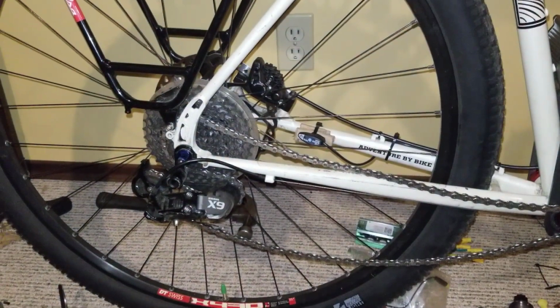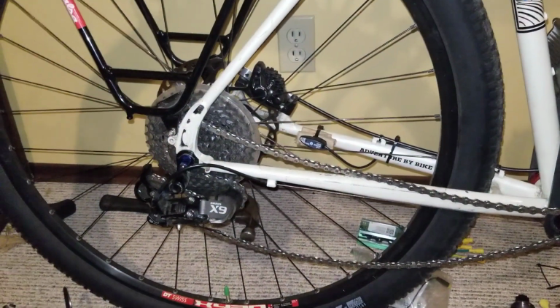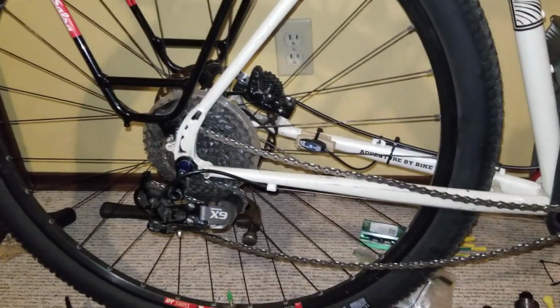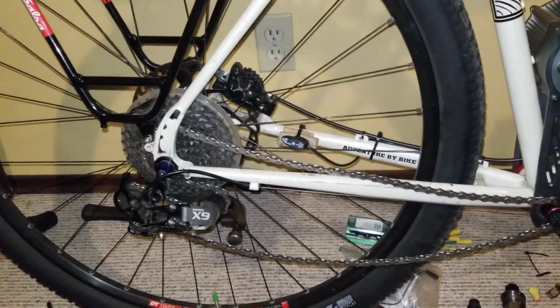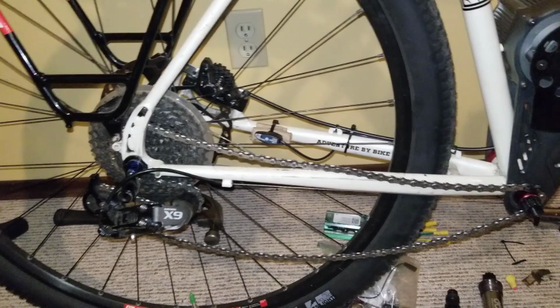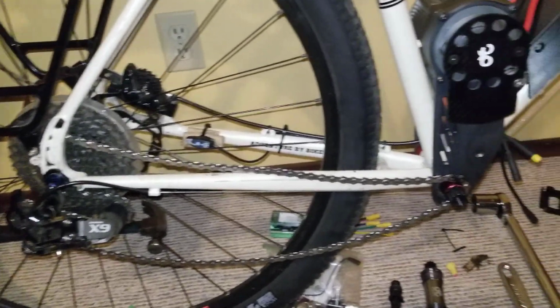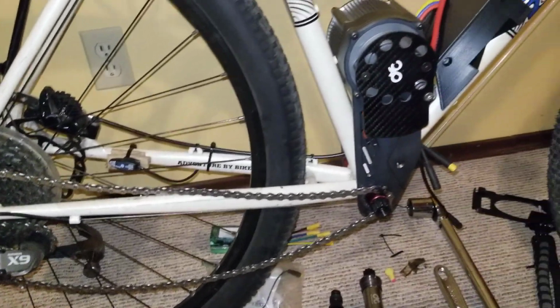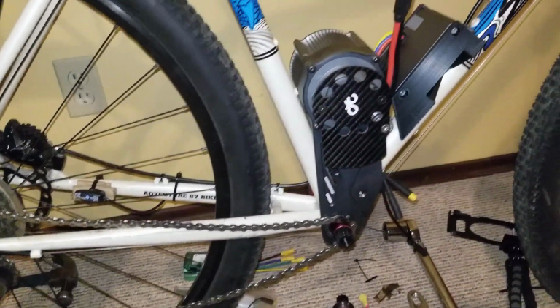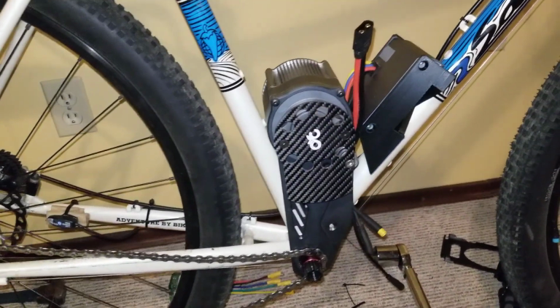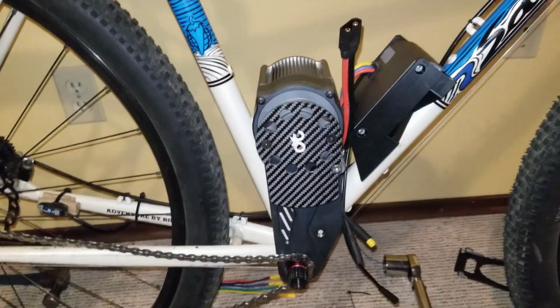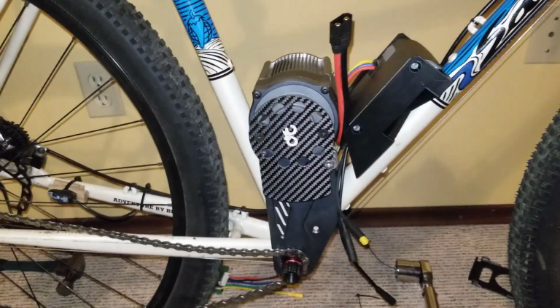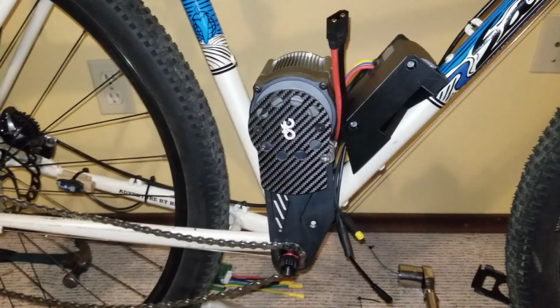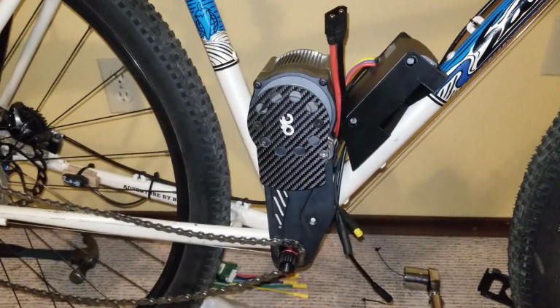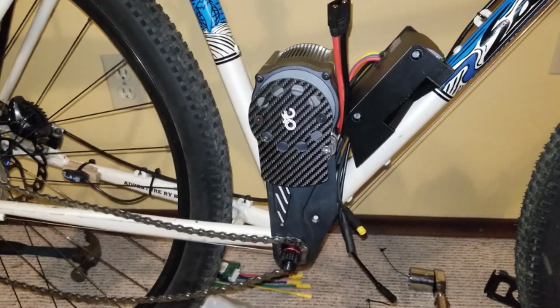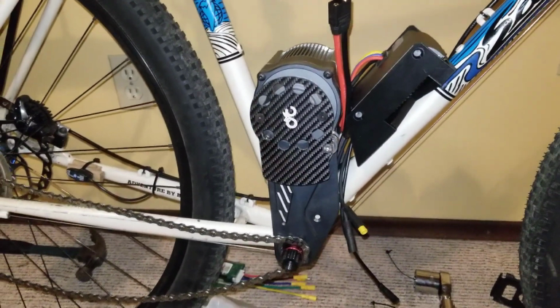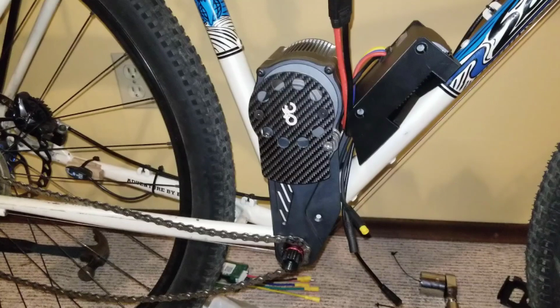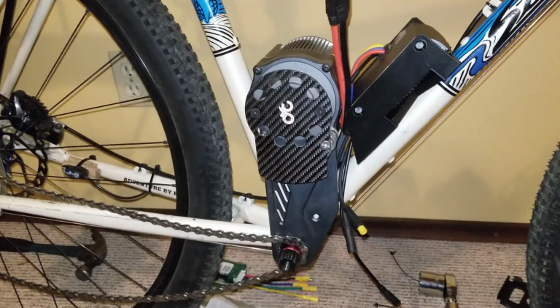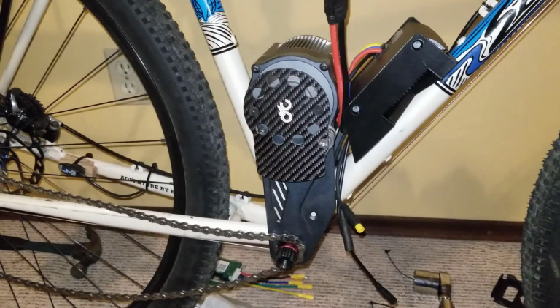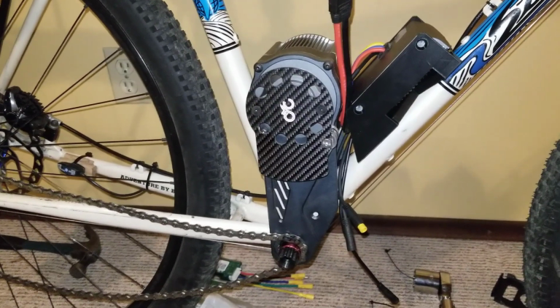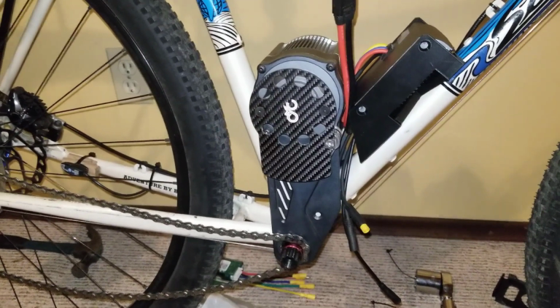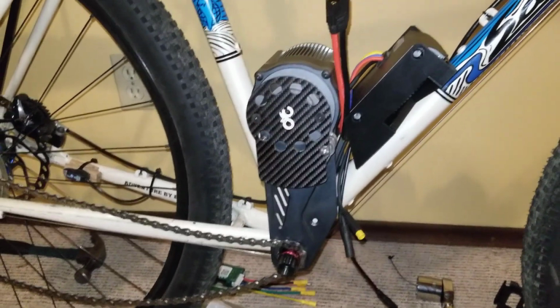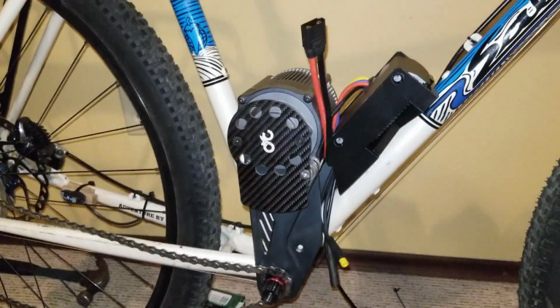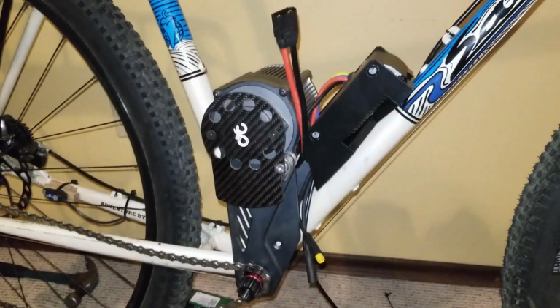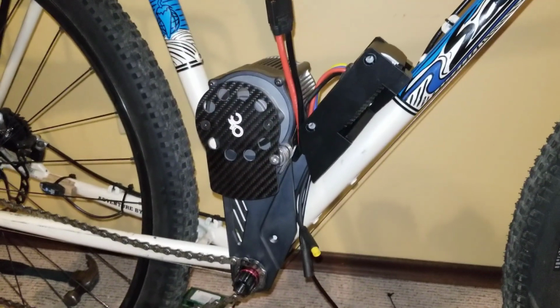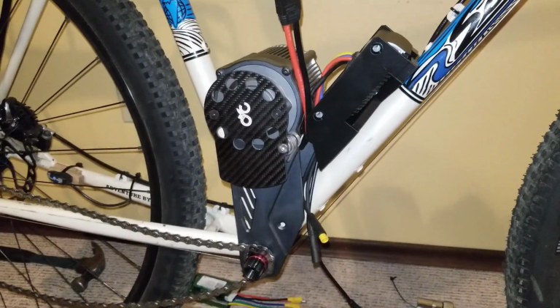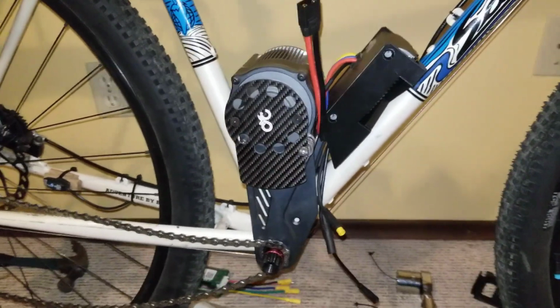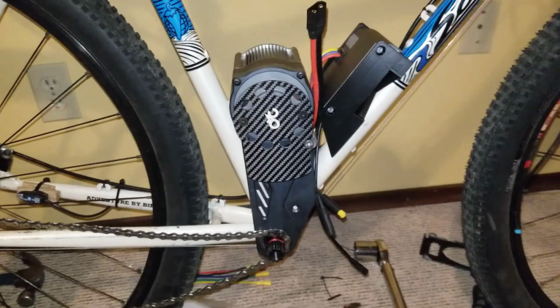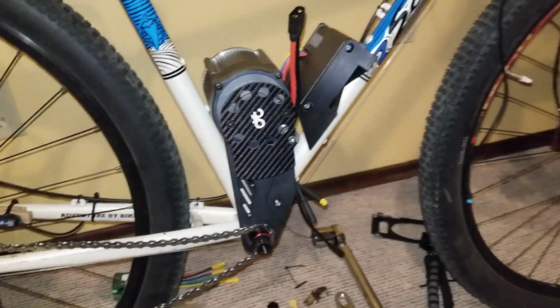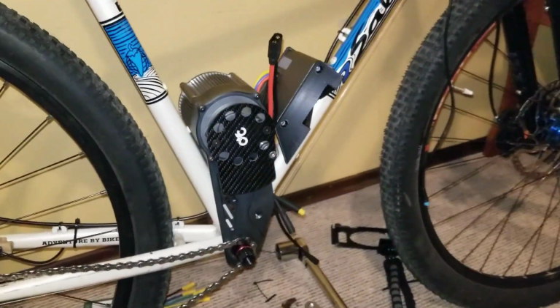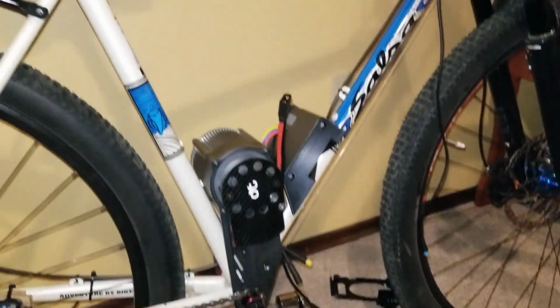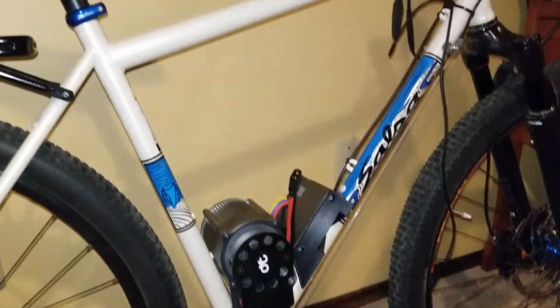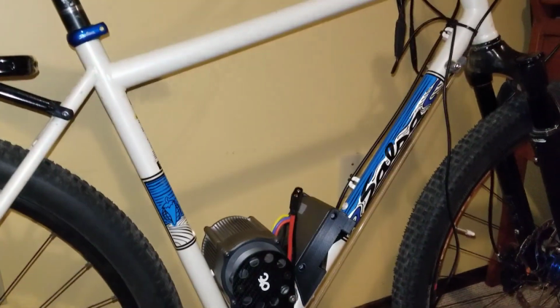A bit of an update with the CYC. As you can see, I've had it off the bike and I'm going for this mid-frame mounting style, which I'm quite happy with at the moment. I think it's going to look really good in the middle of the frame here.